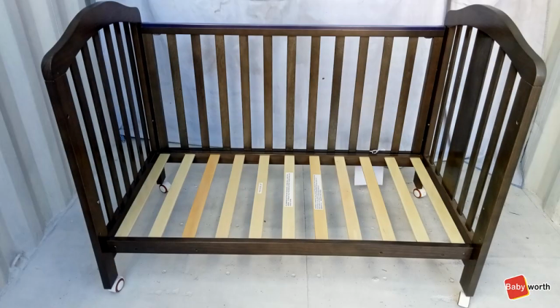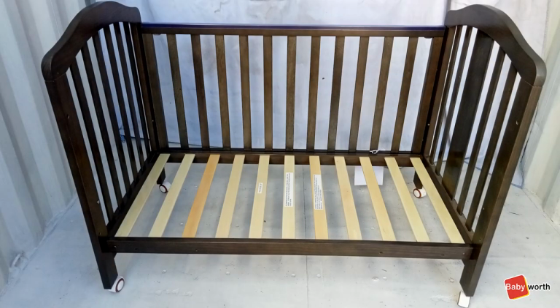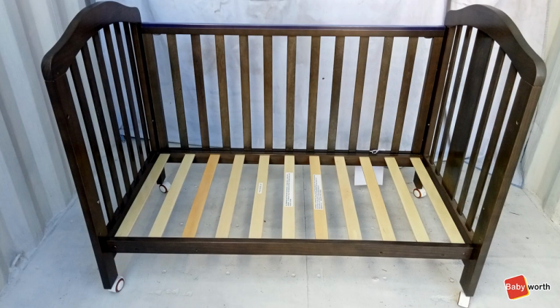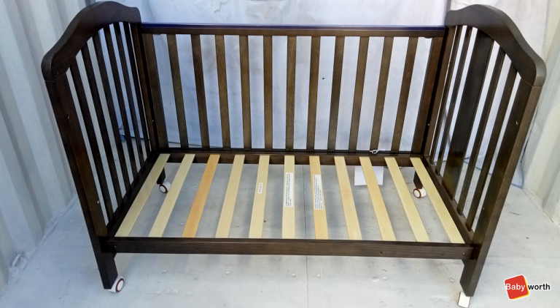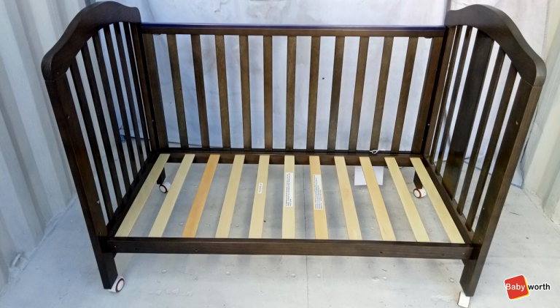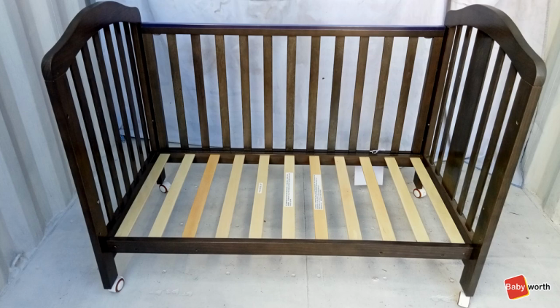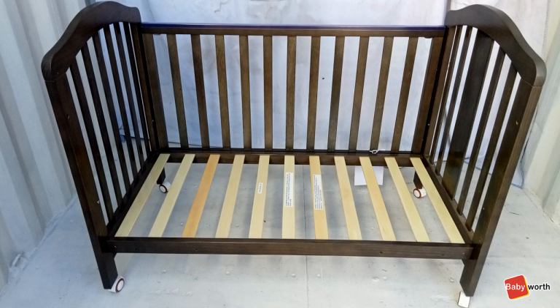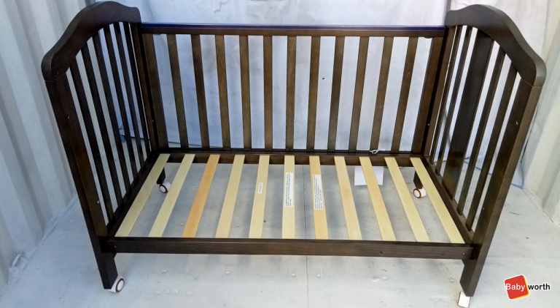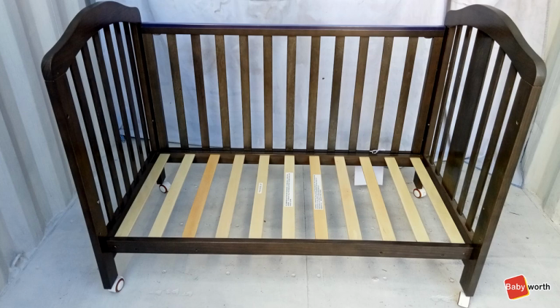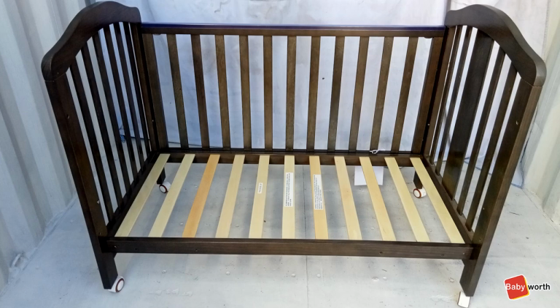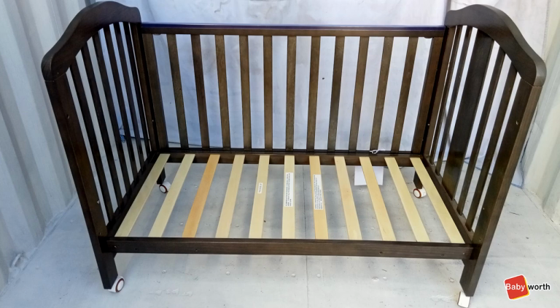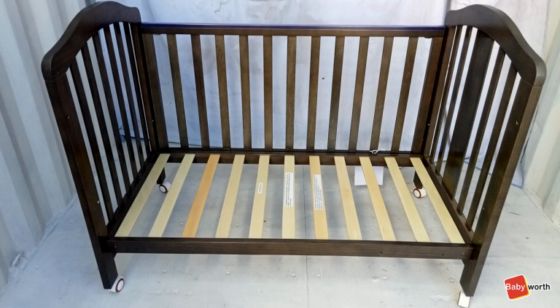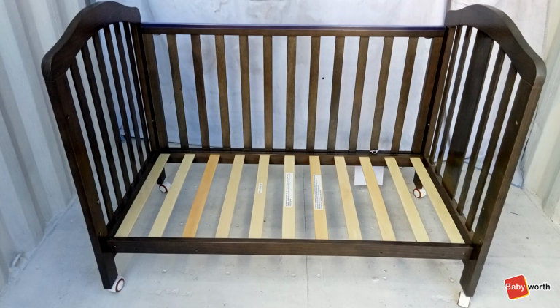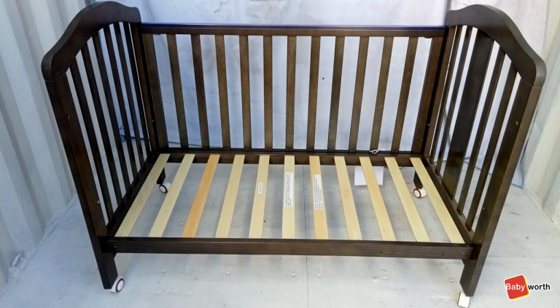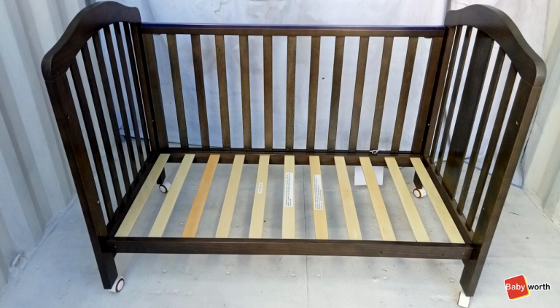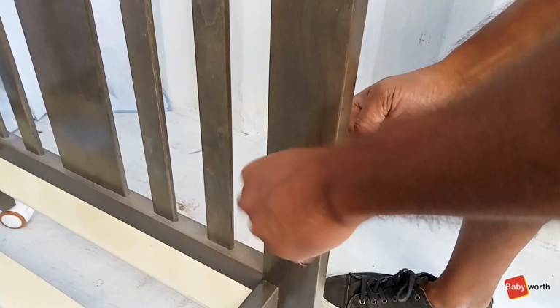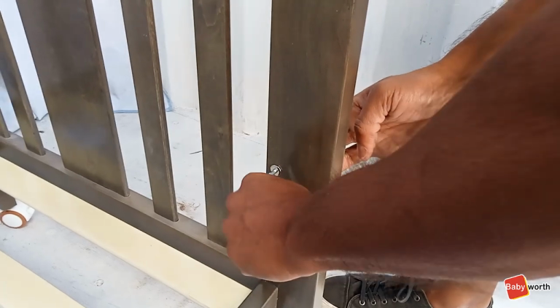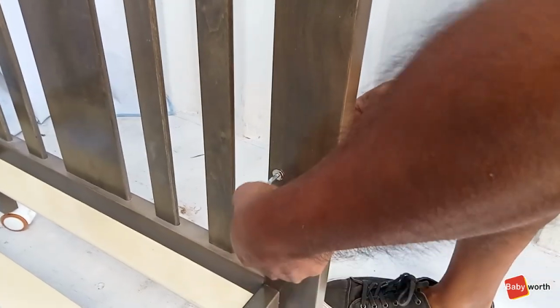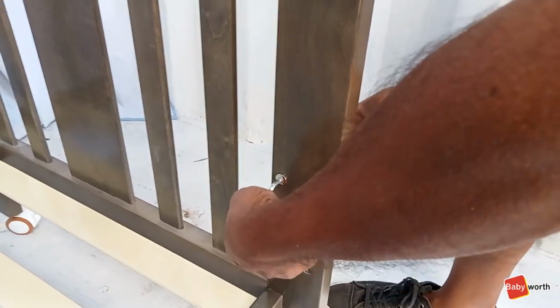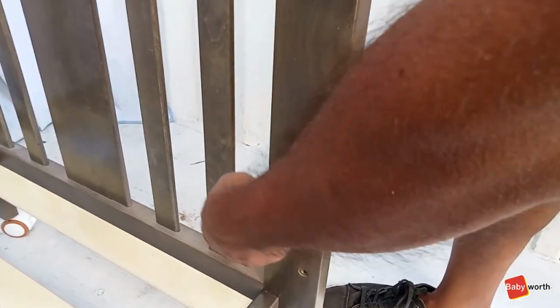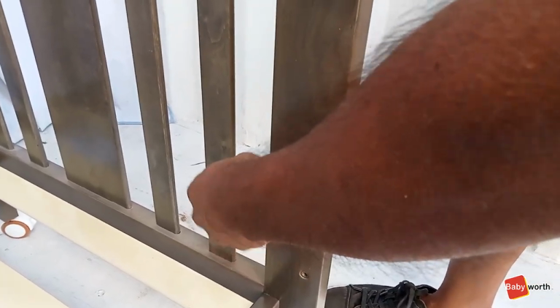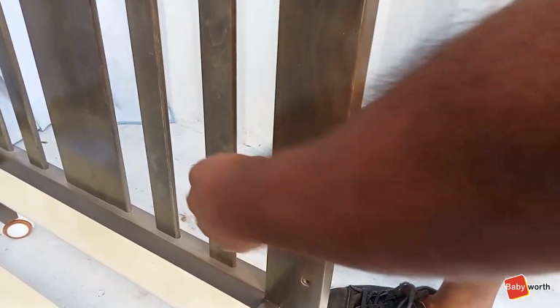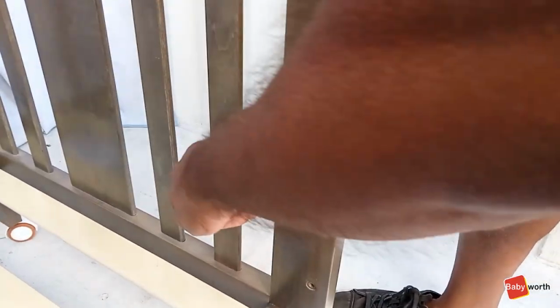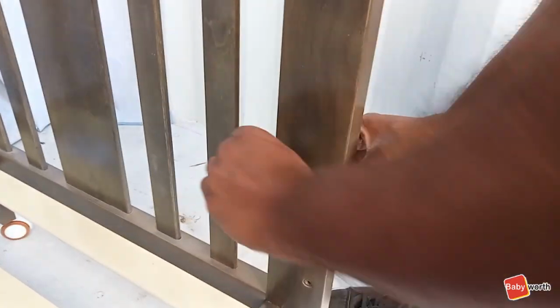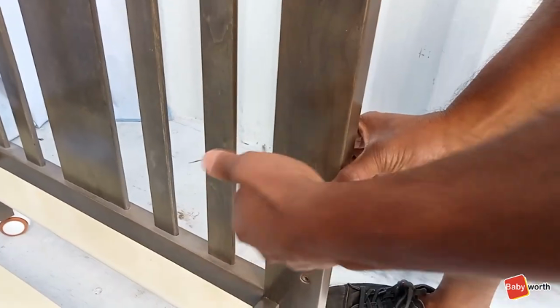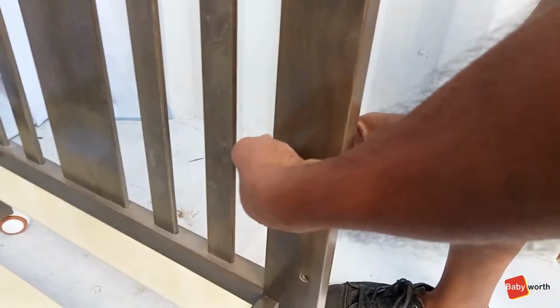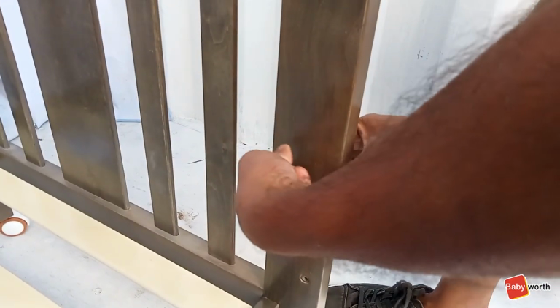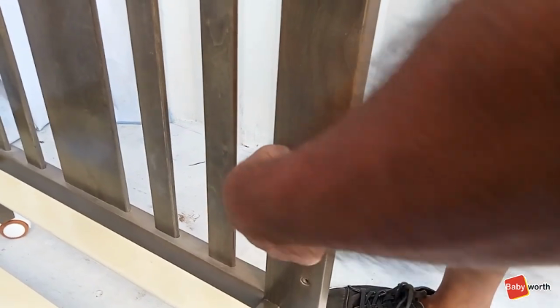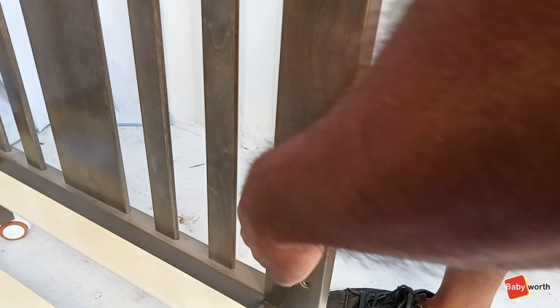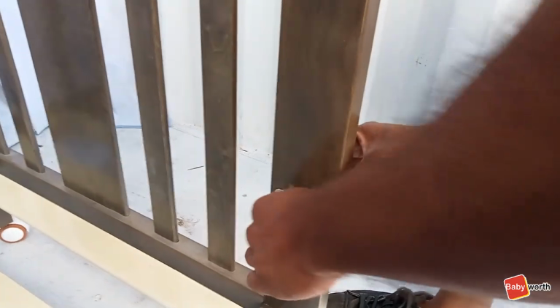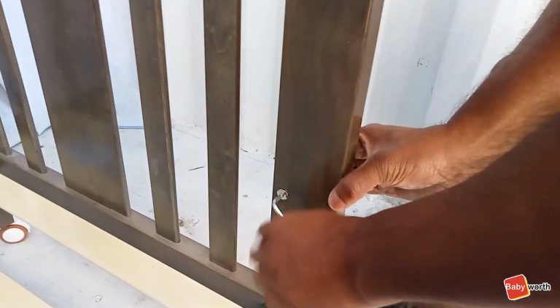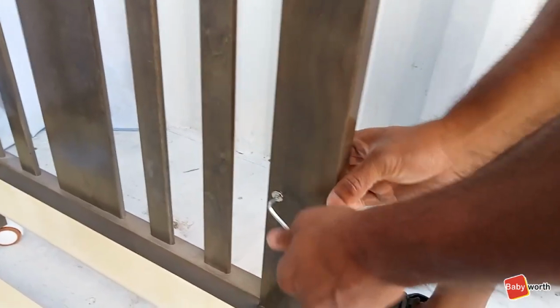Now, install the other side using two allen key bolts and make sure to leave them loose. Once you are done, you can fill in the holes using the double-sided allen key bolts depending on which position you chose for the base.